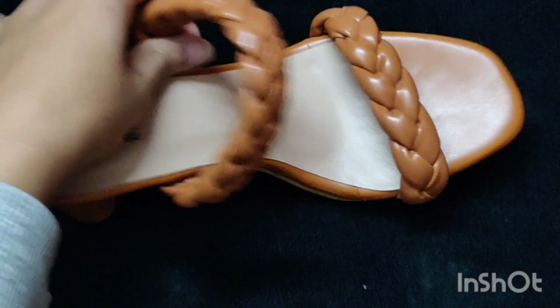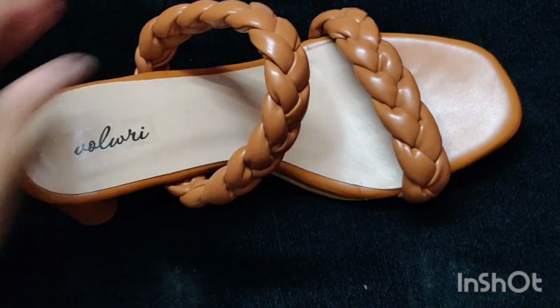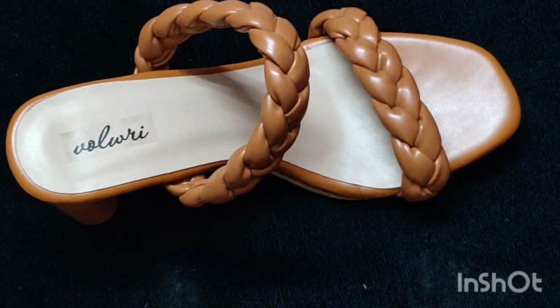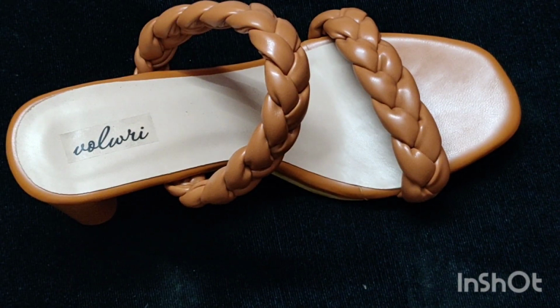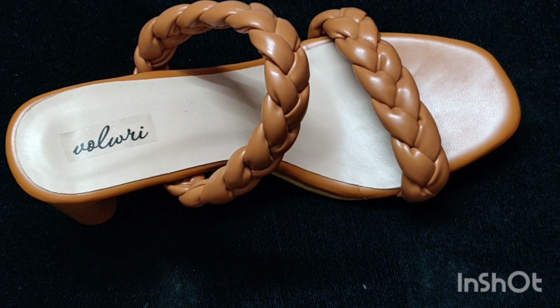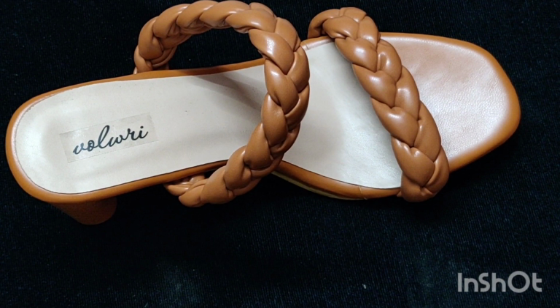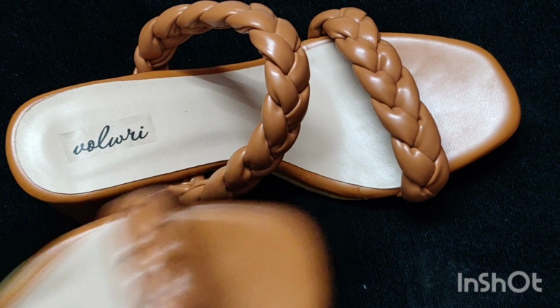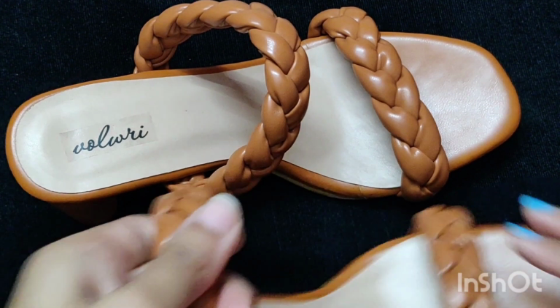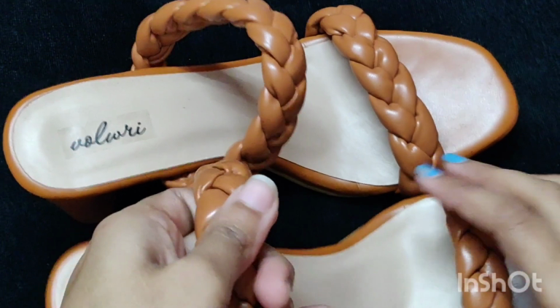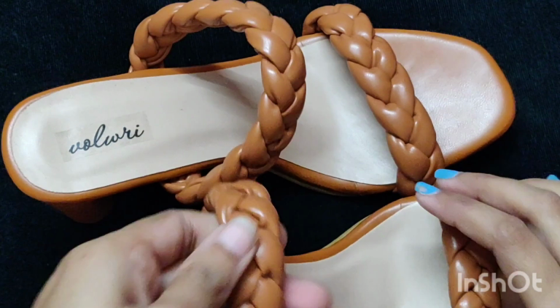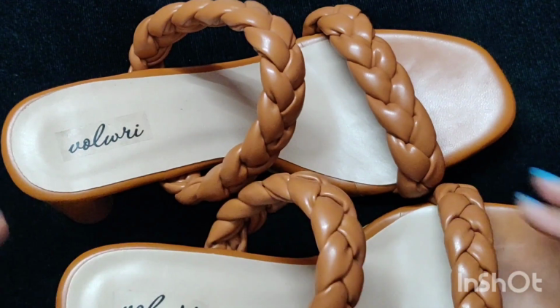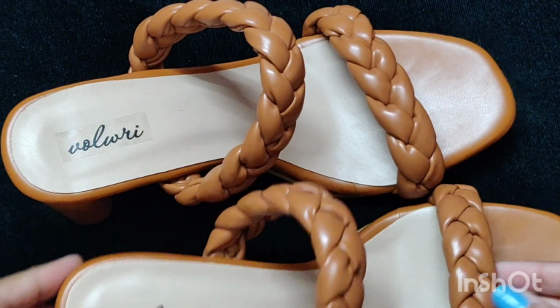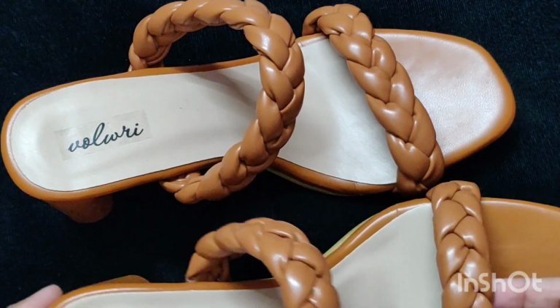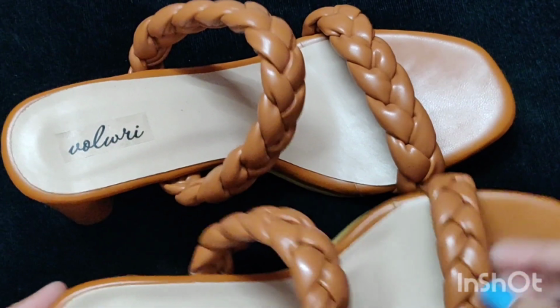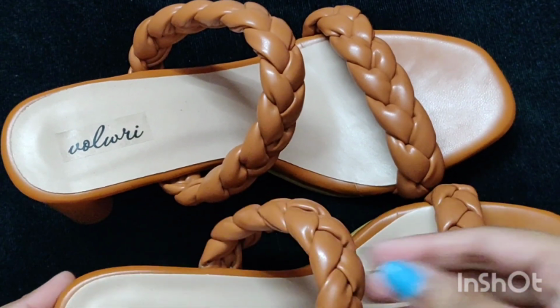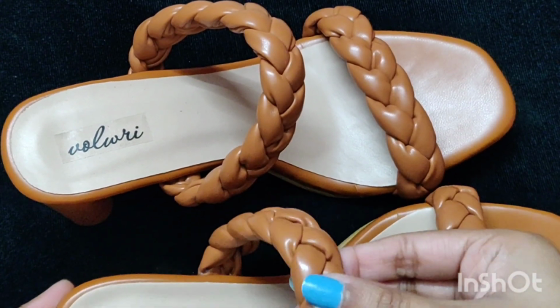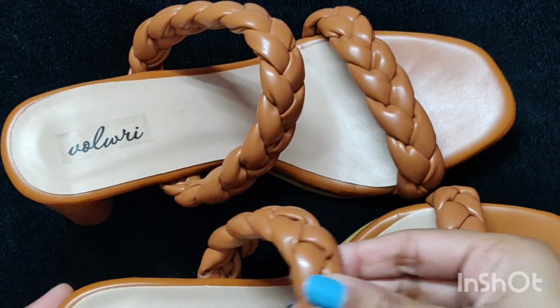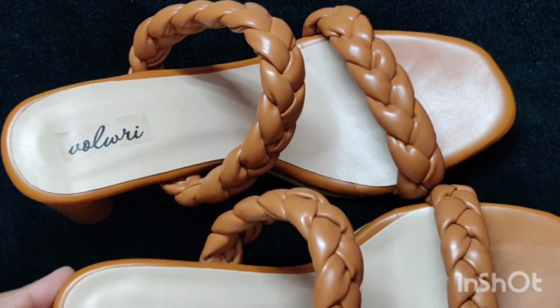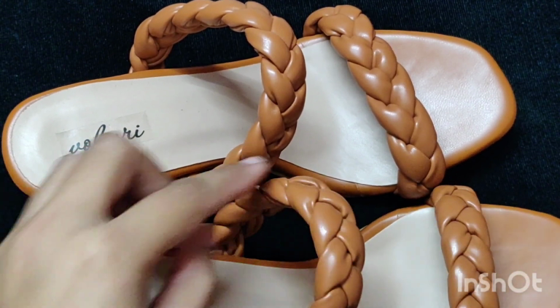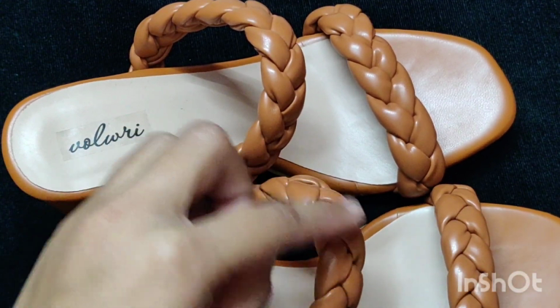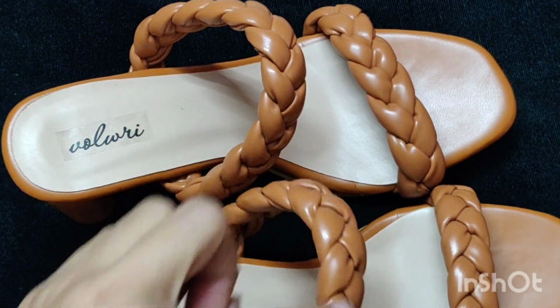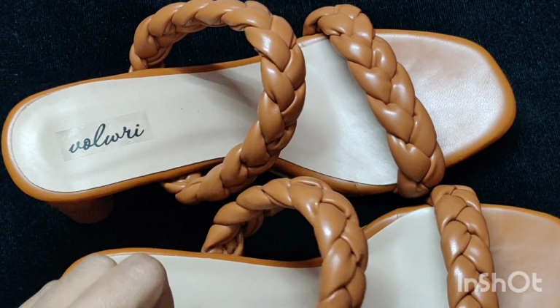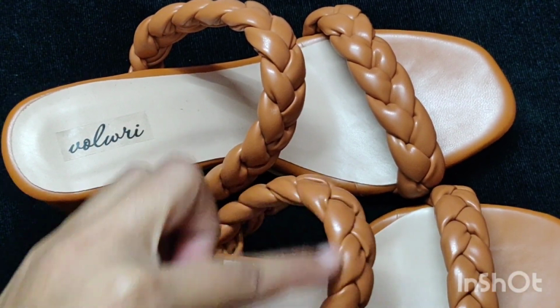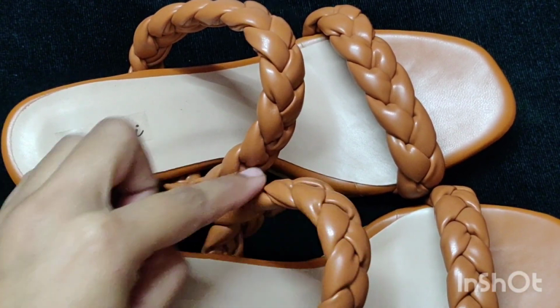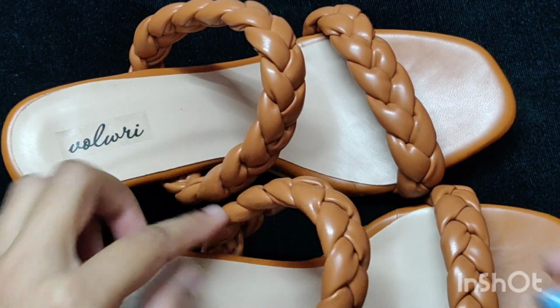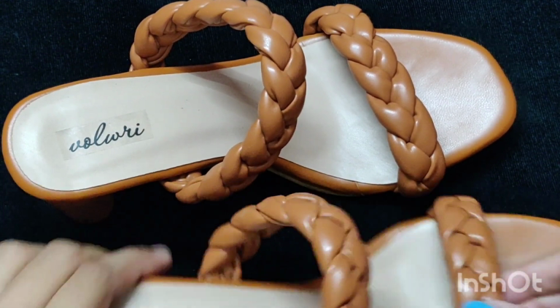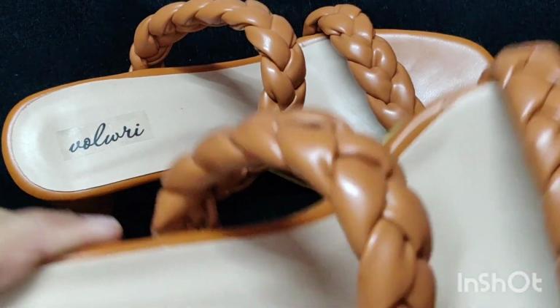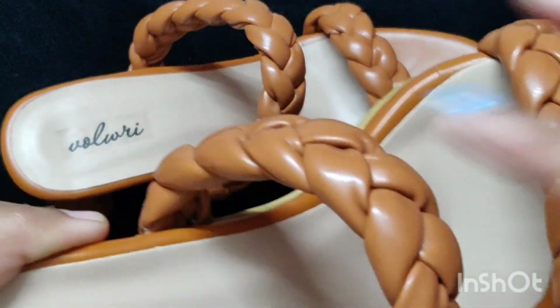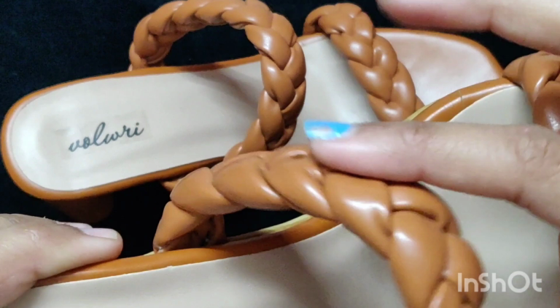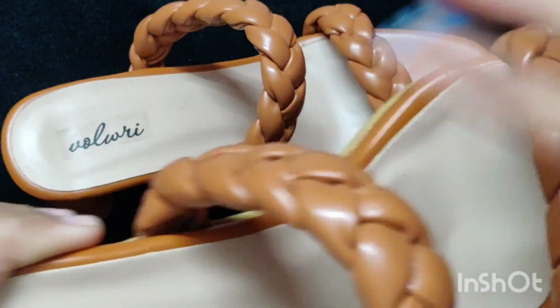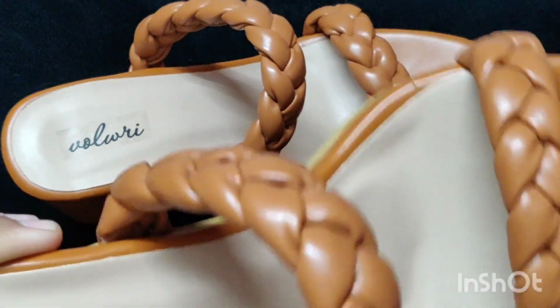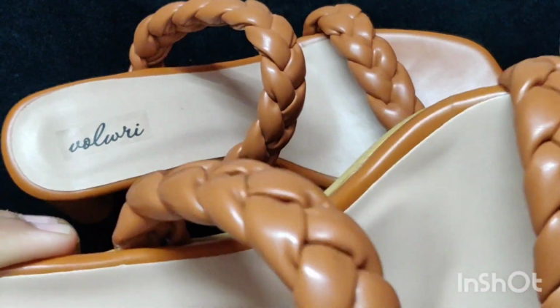Next I bought this from the Wolverine brand and this is very good. You can get a braided strap here and you can pick it in different colors.